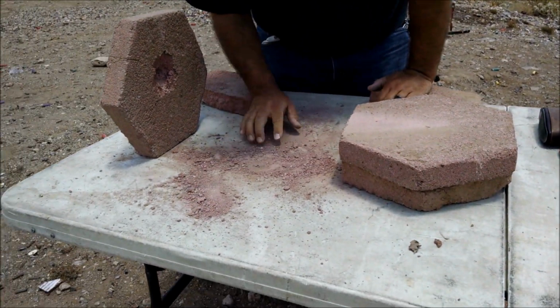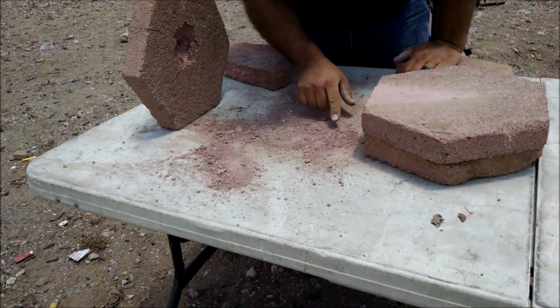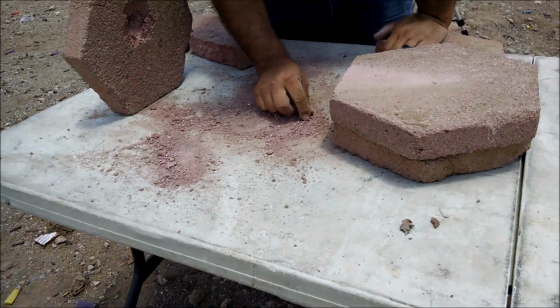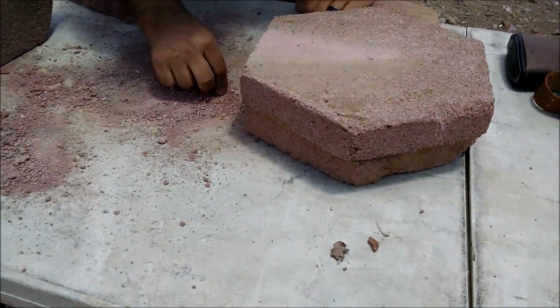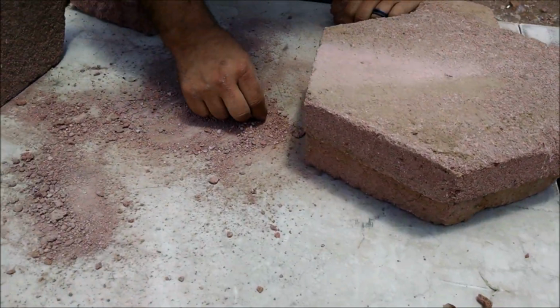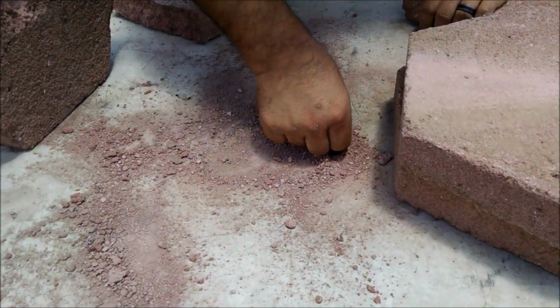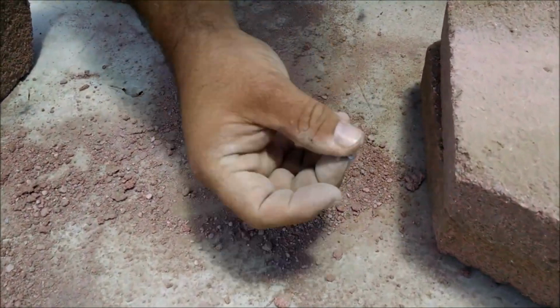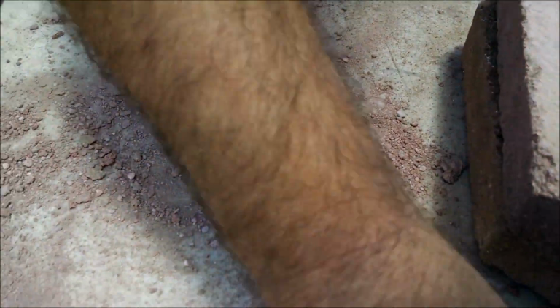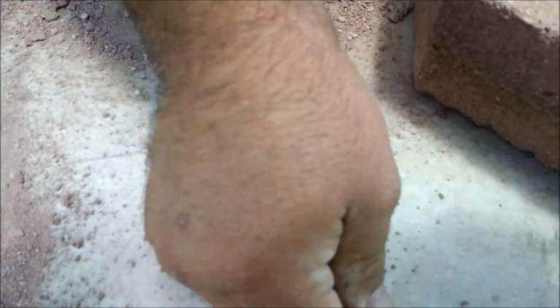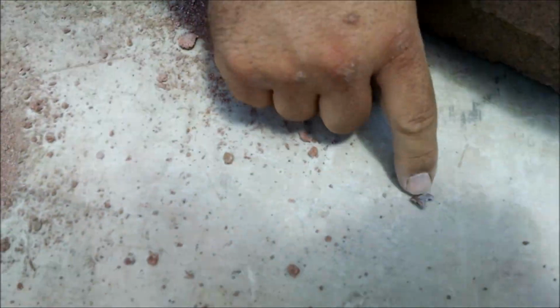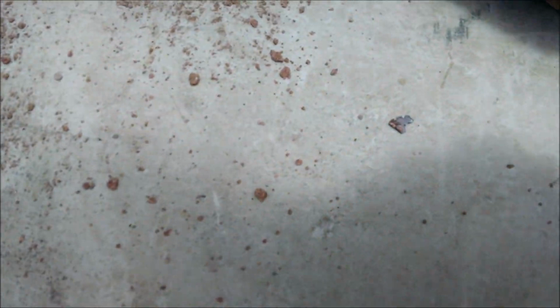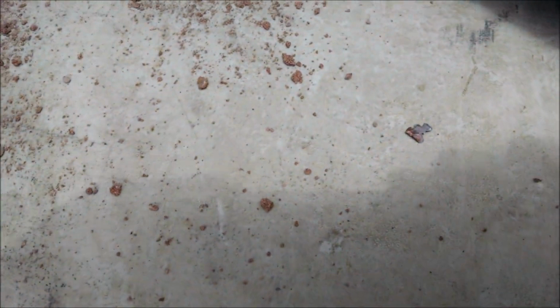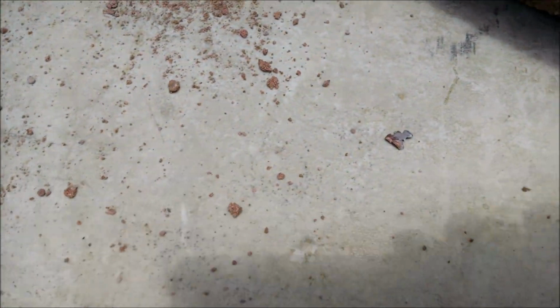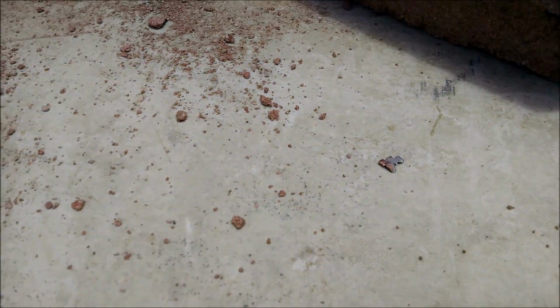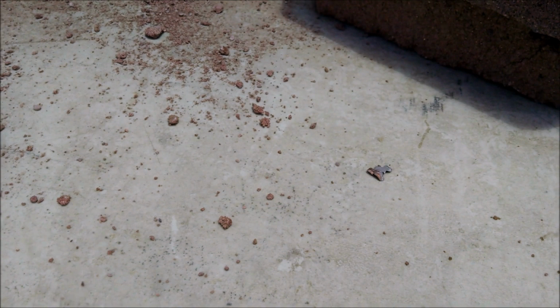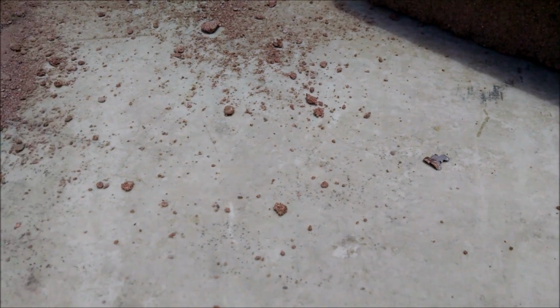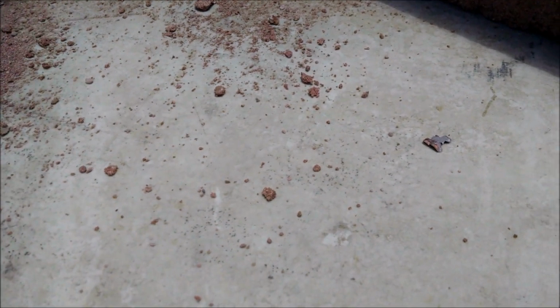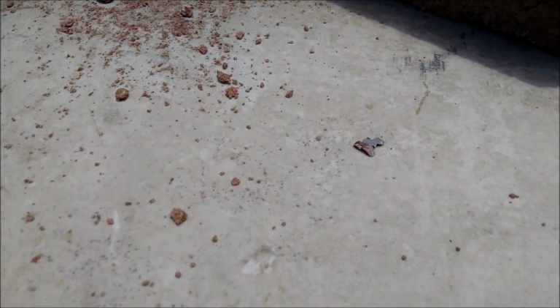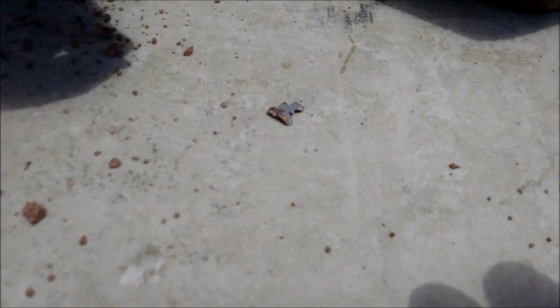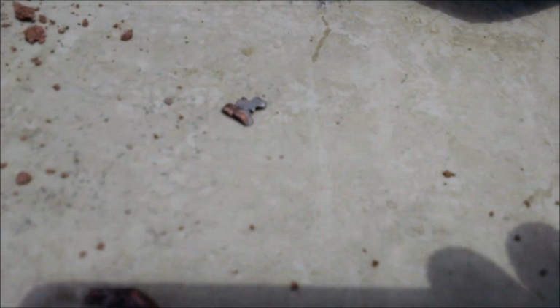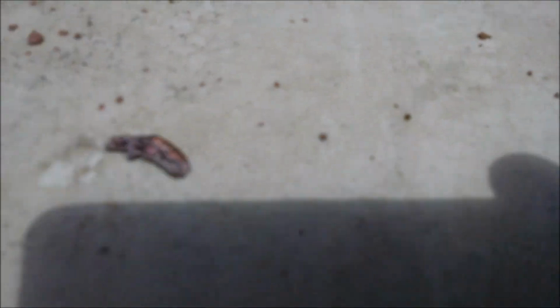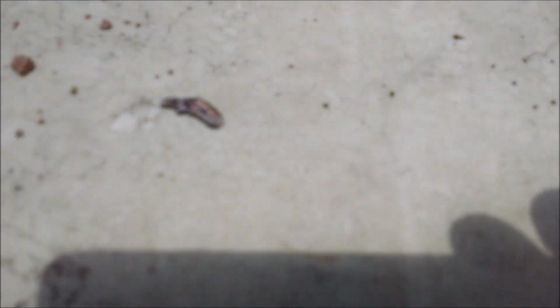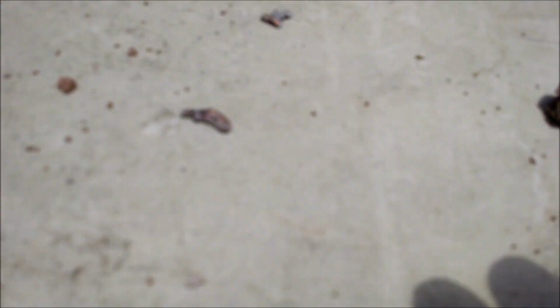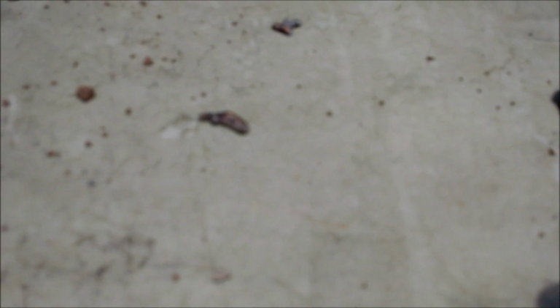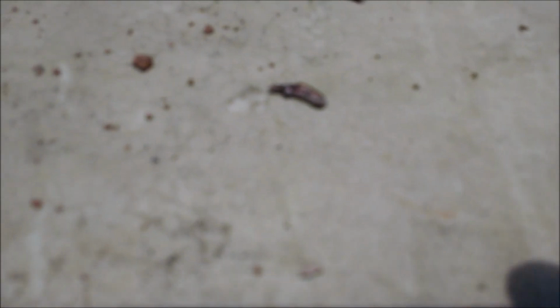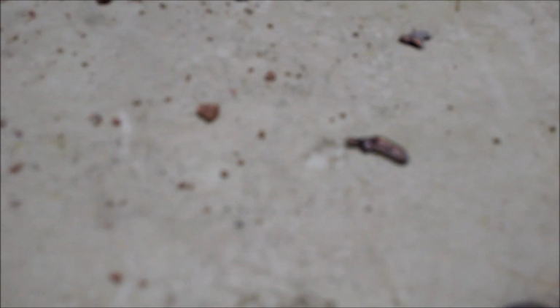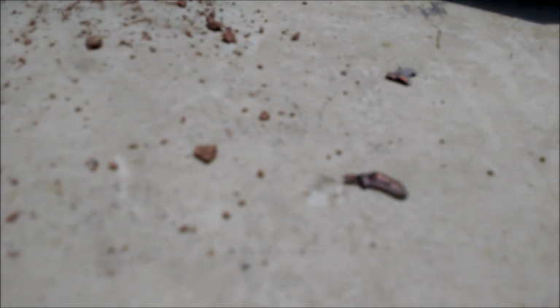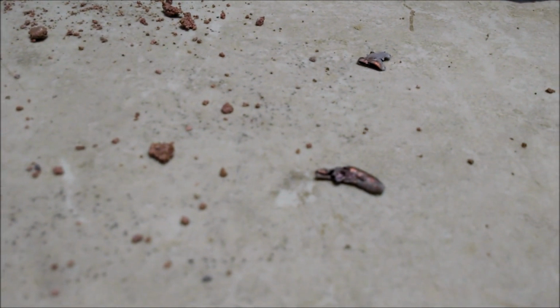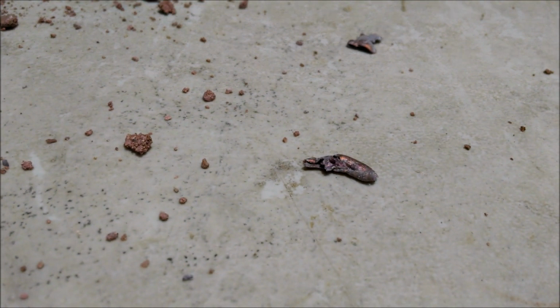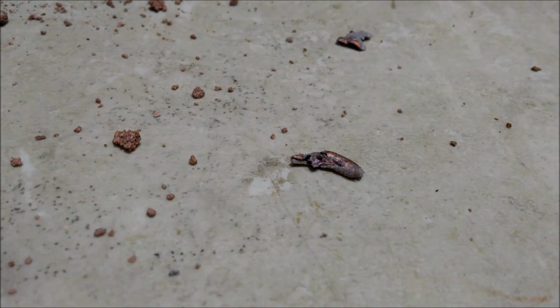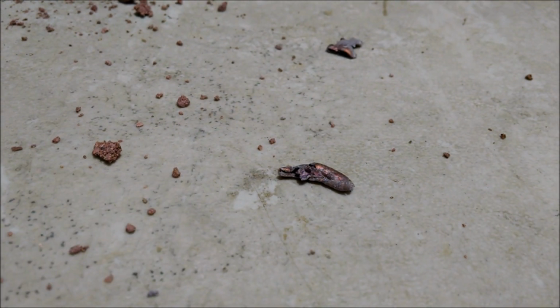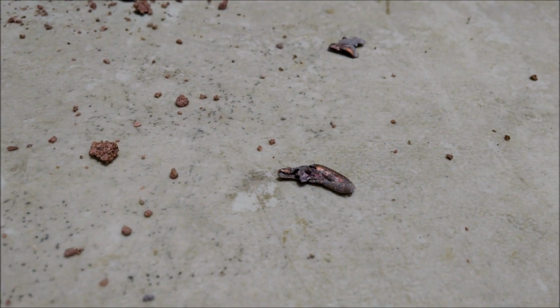There's a couple of good pieces right here. There's one there, another one there. That concrete really grinds the bullet up.